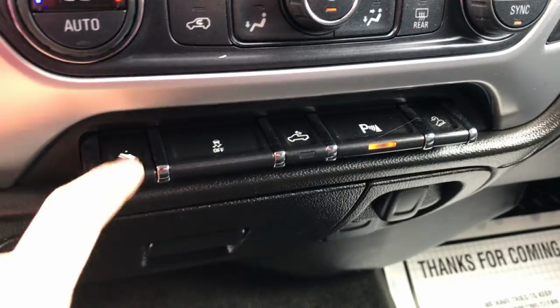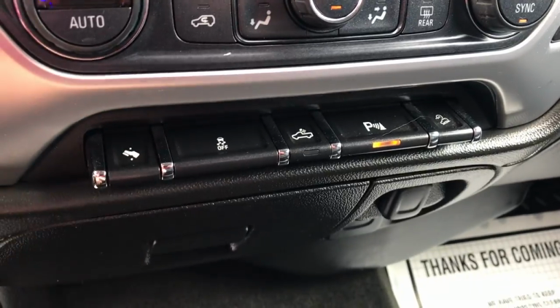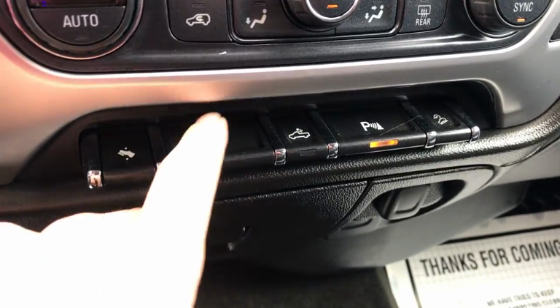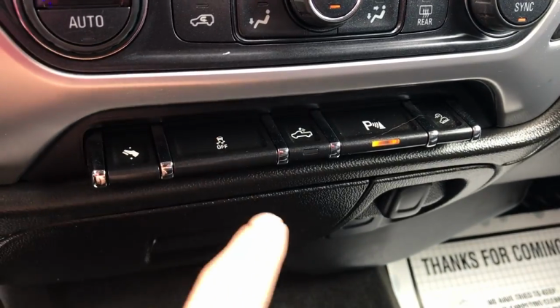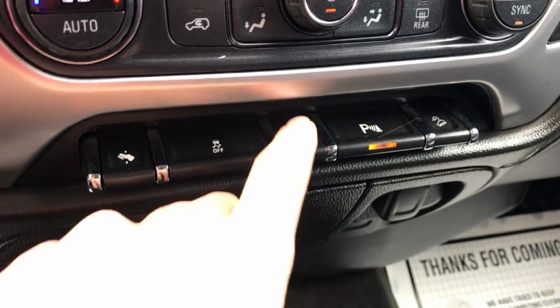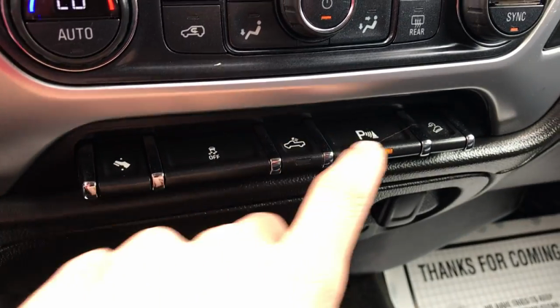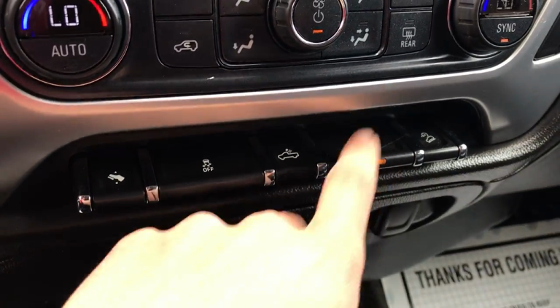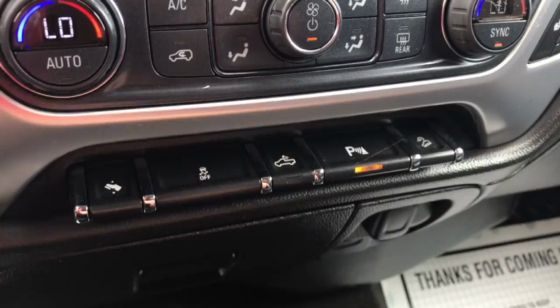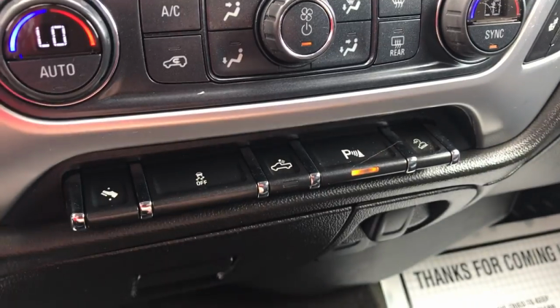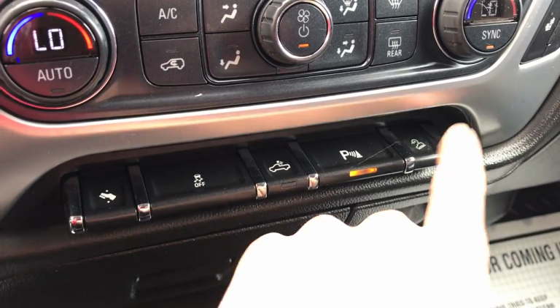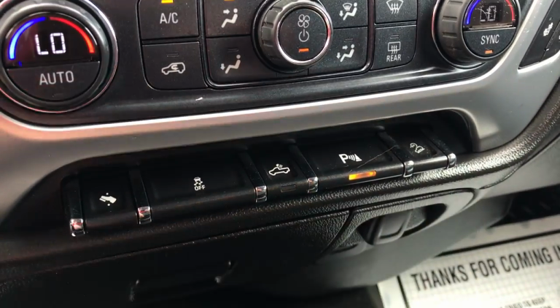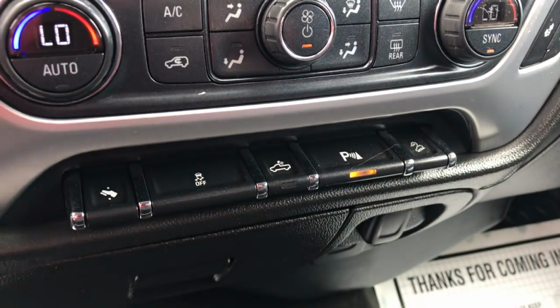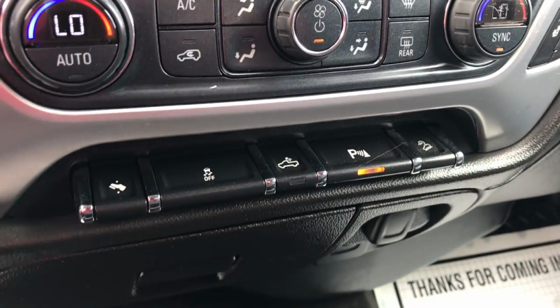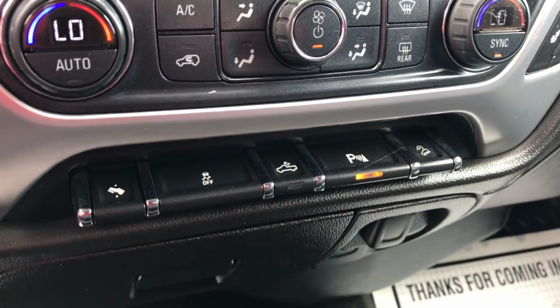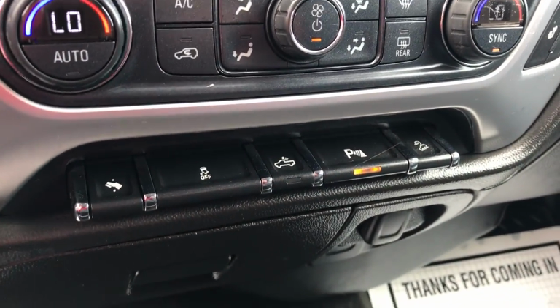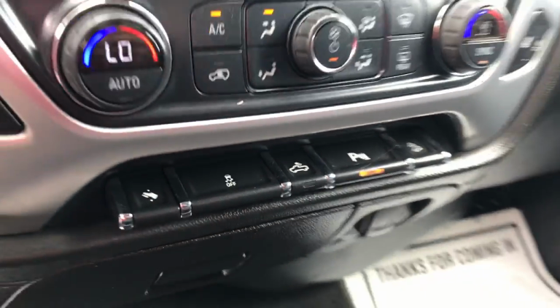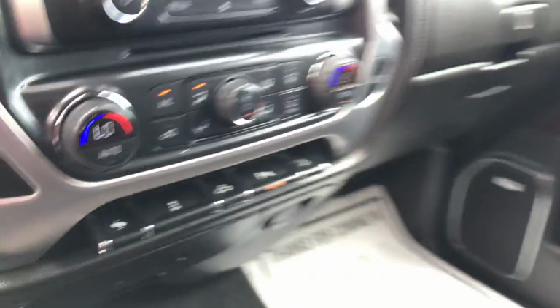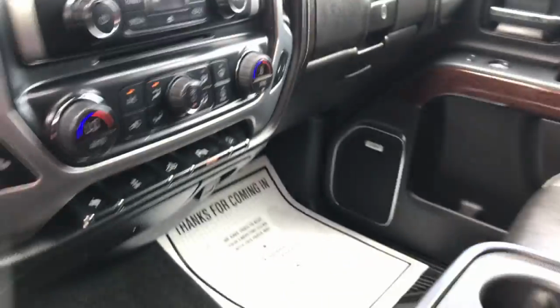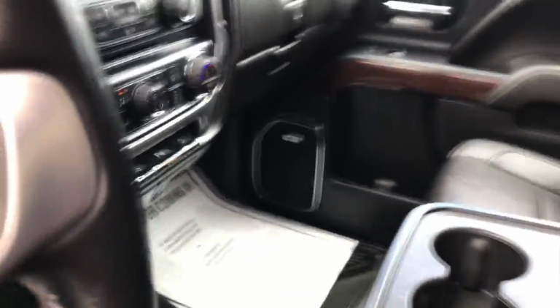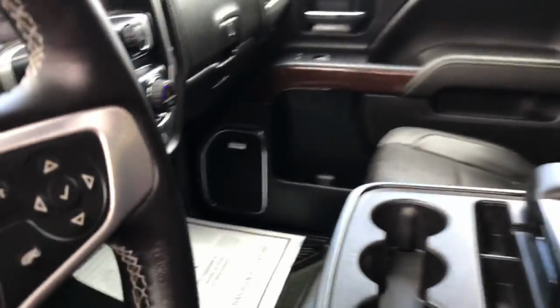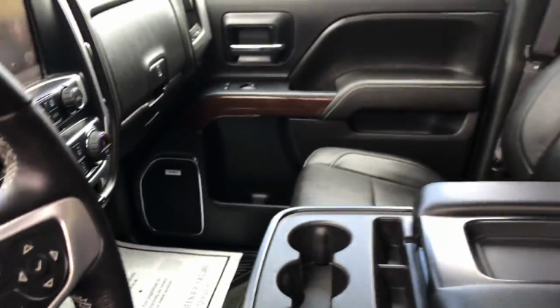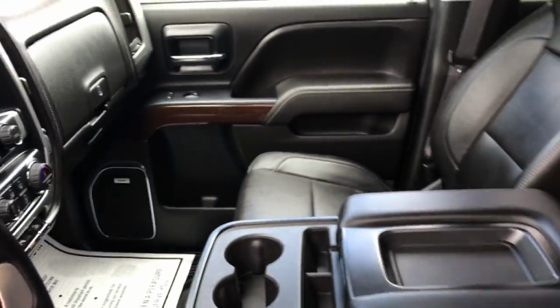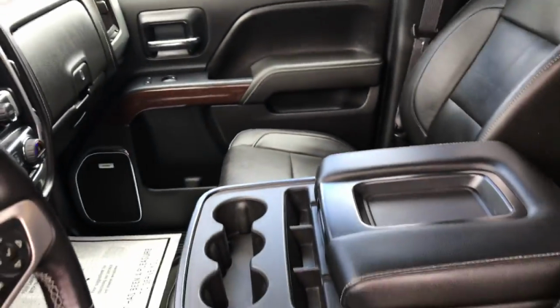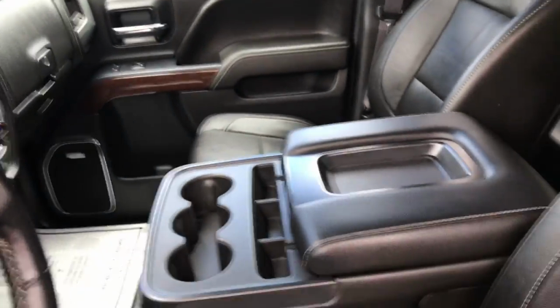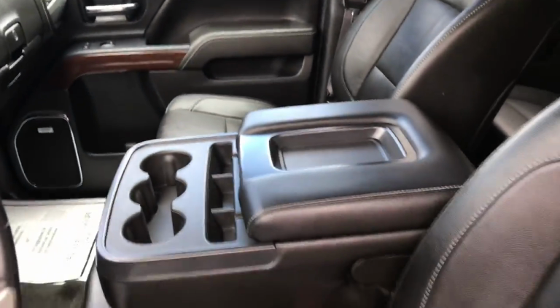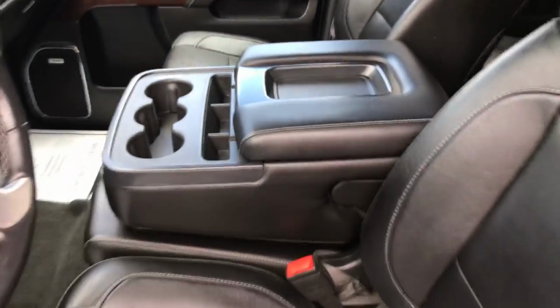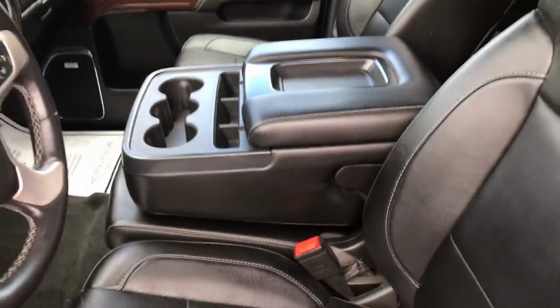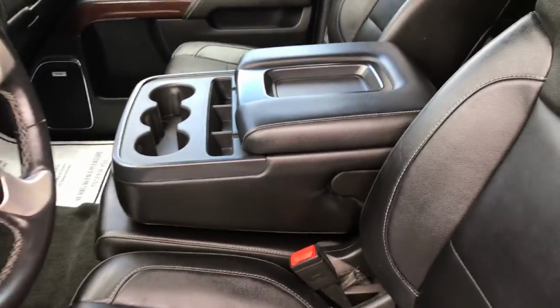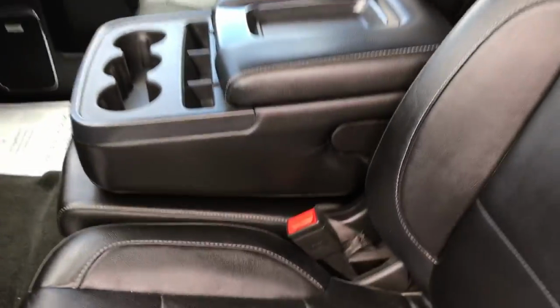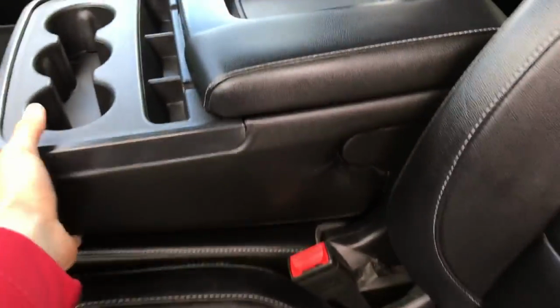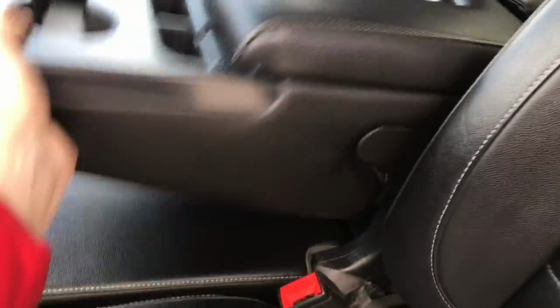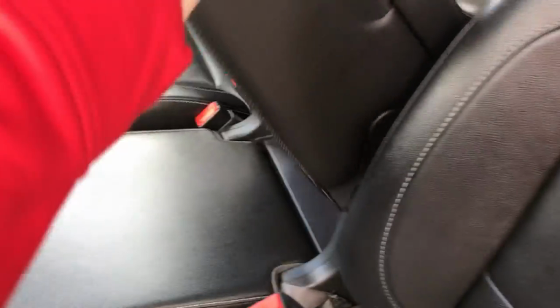You've also got some extra features: power pedals, traction control, bed lights, park distance control, and hill descent control. This truck does have the Z71 off-road package.